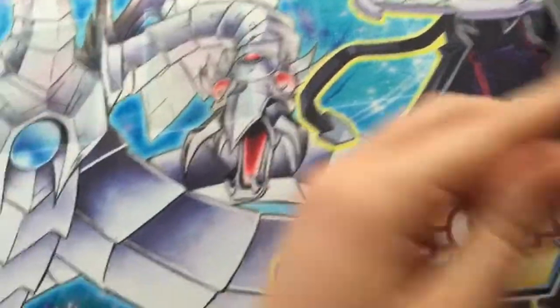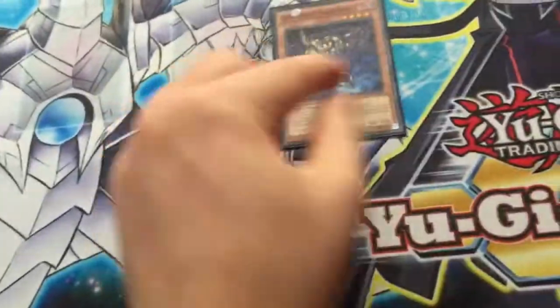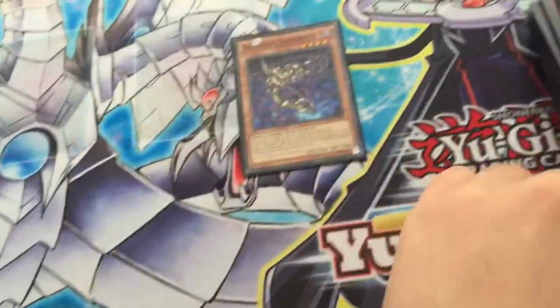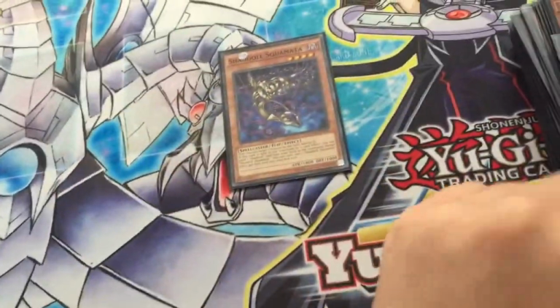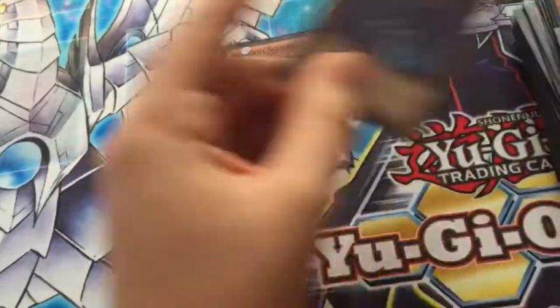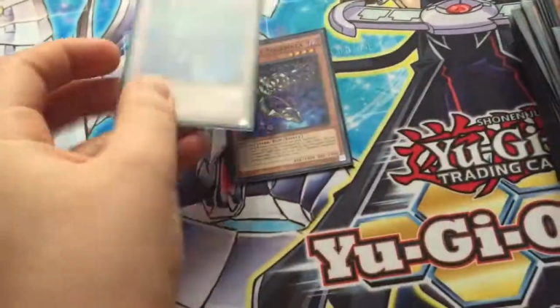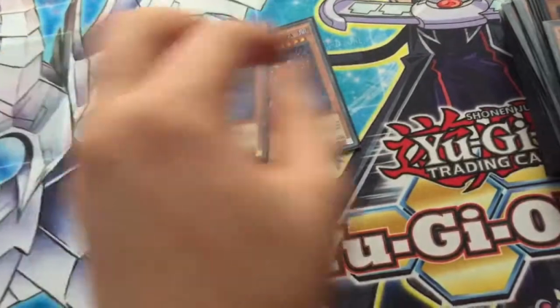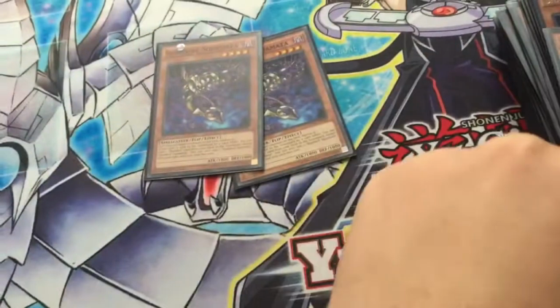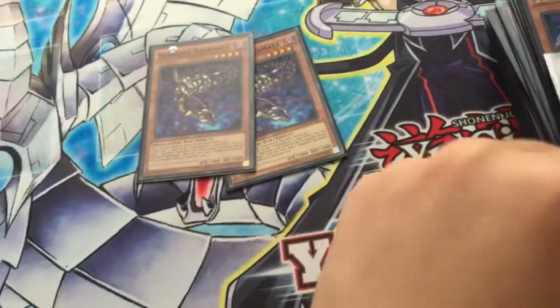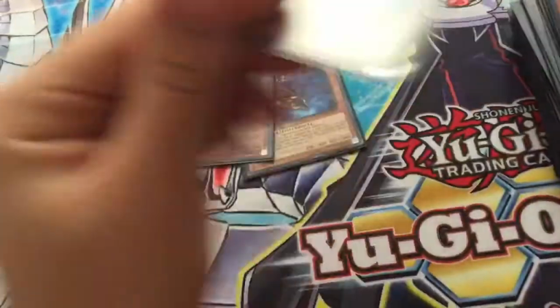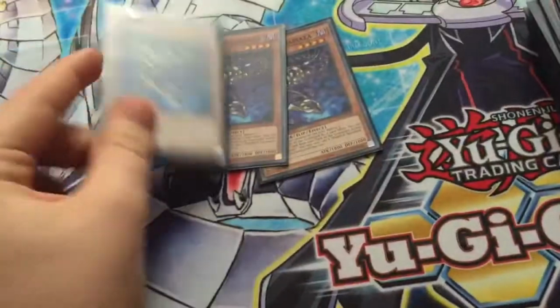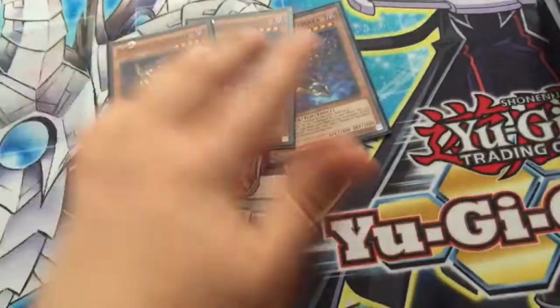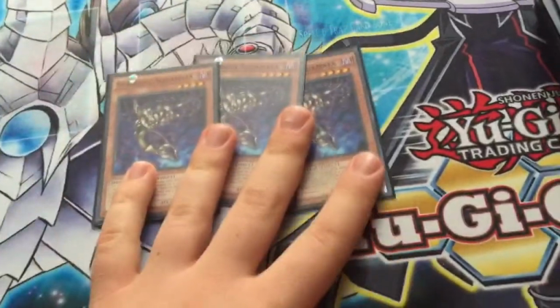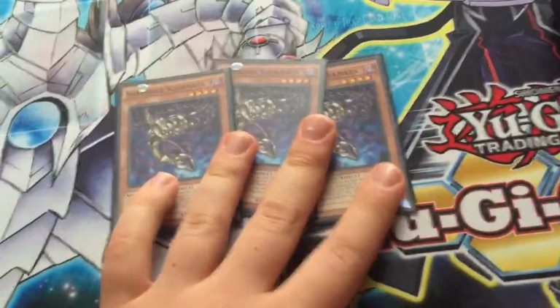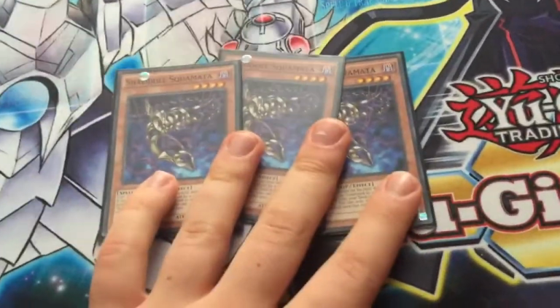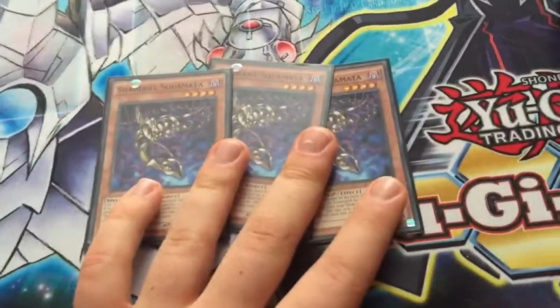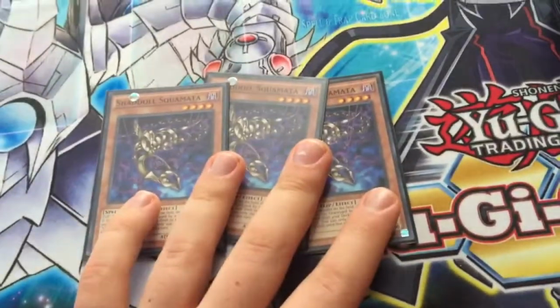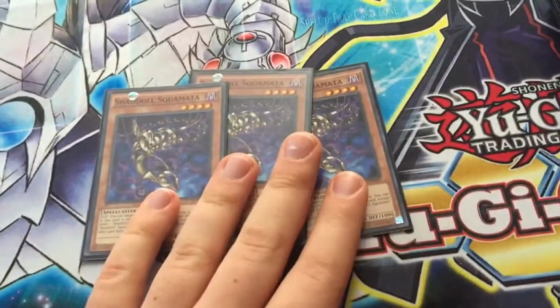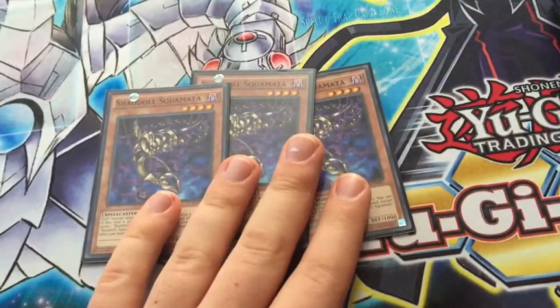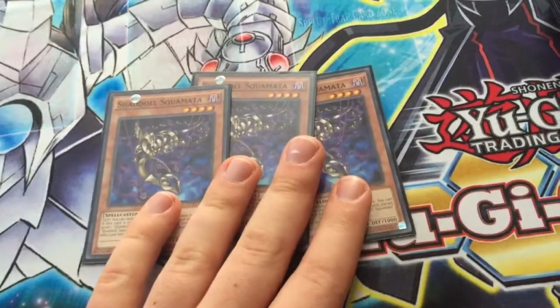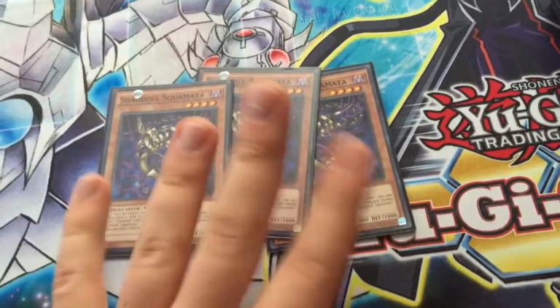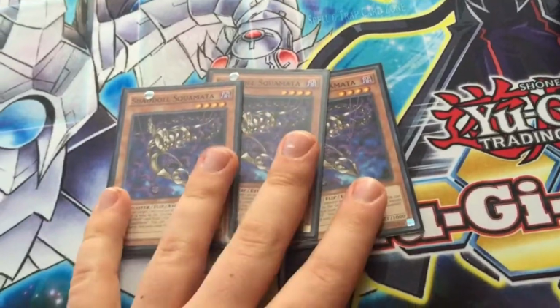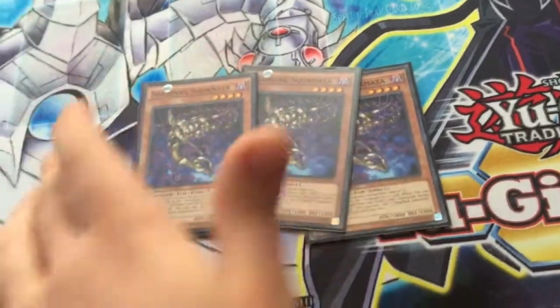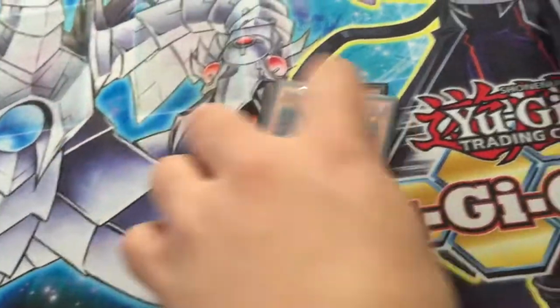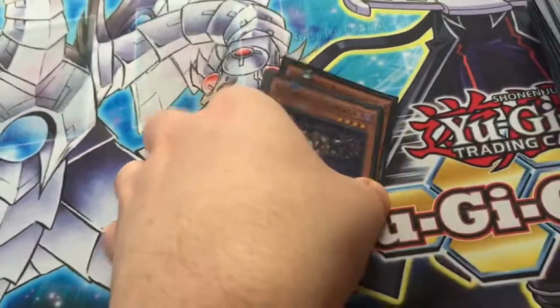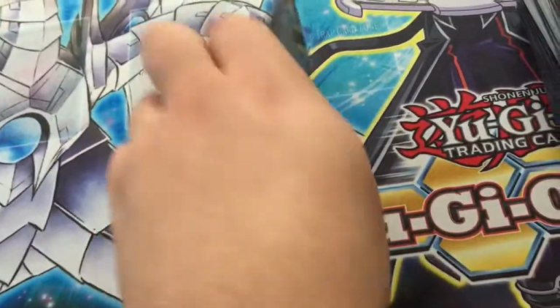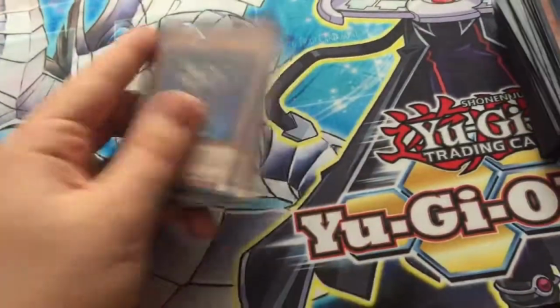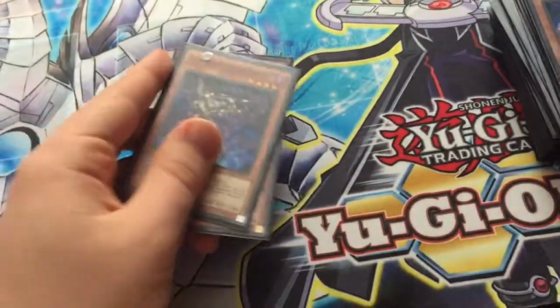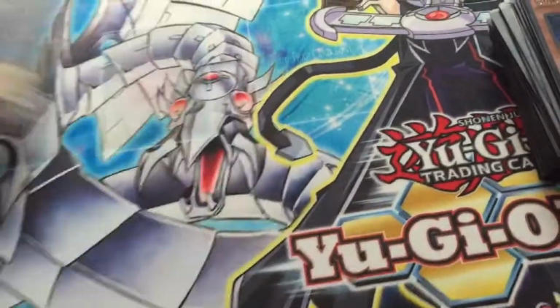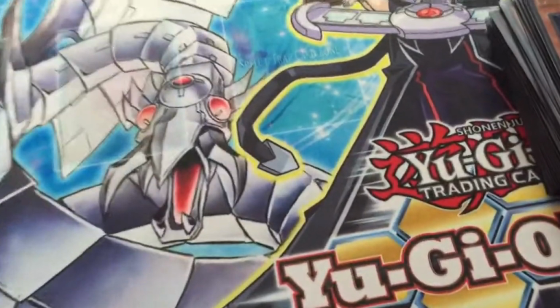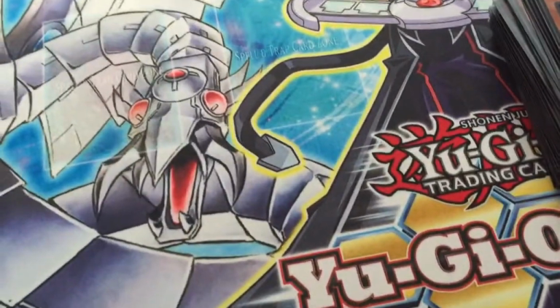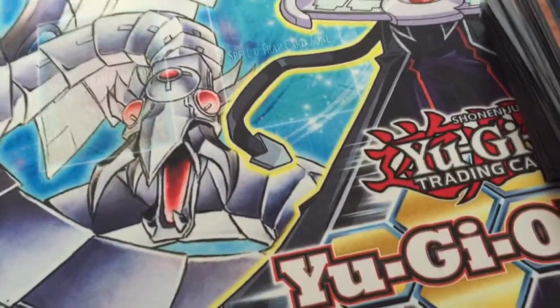3 Shaddoll Squamata — one of the many Foolish Burial cards of the deck. I think we have about 6 Foolish Burials in the deck, which is insane. This is the Foolish Burial for Shaddolls.